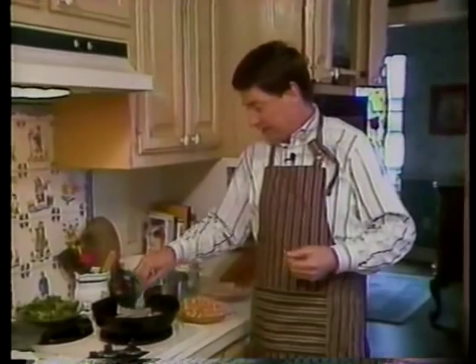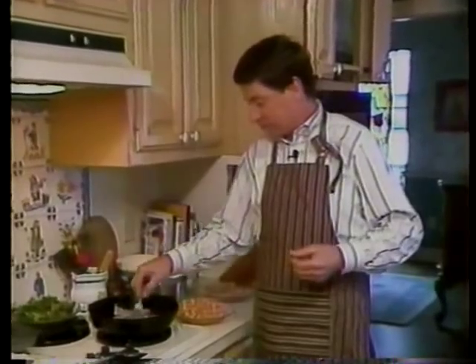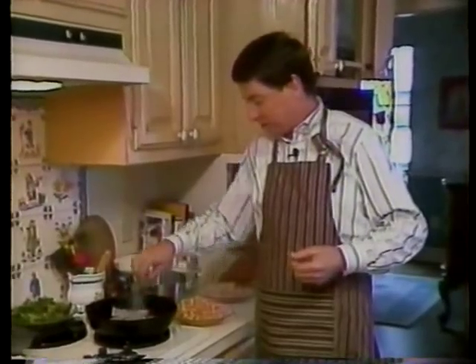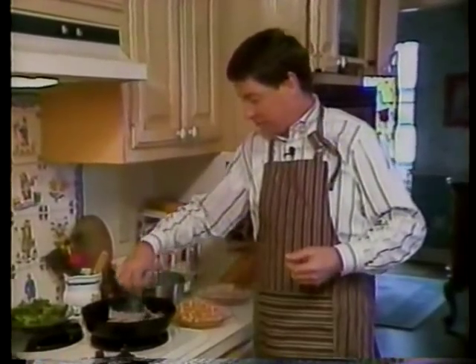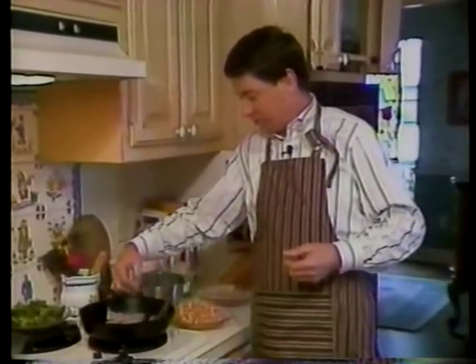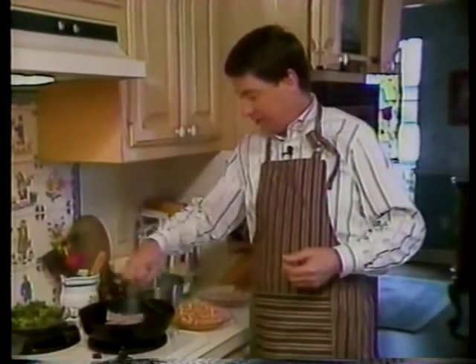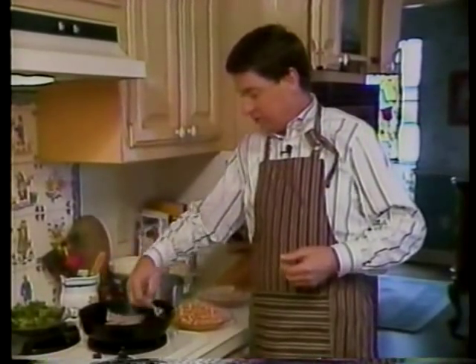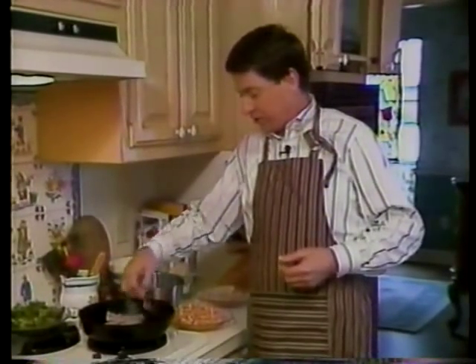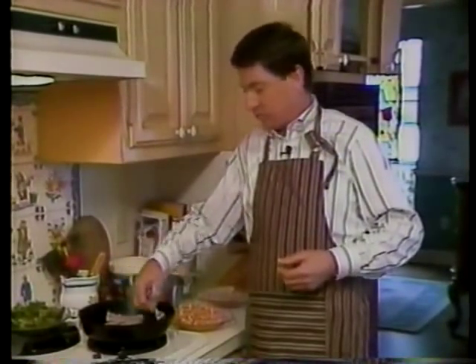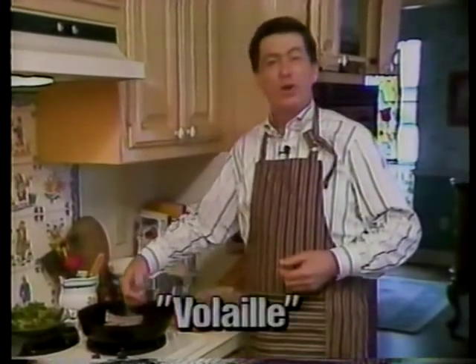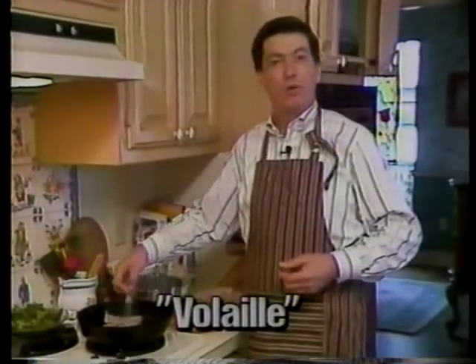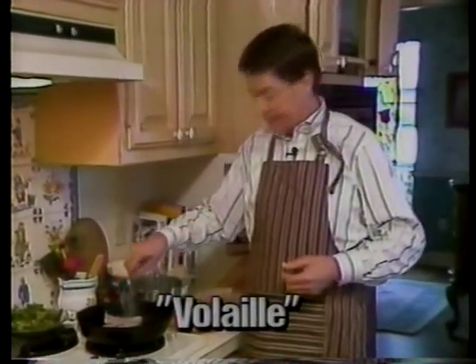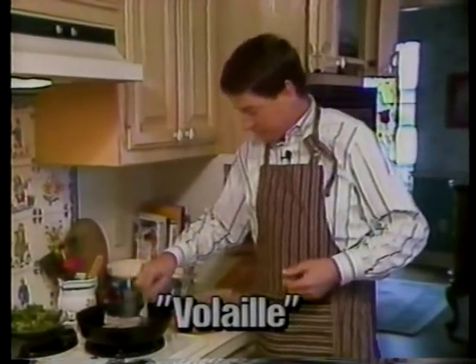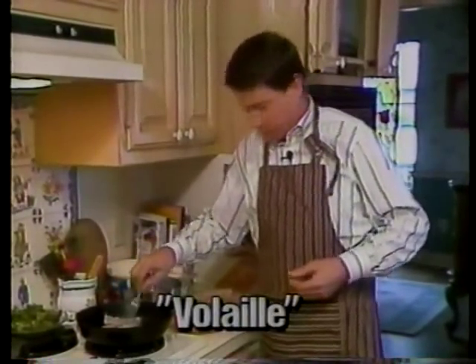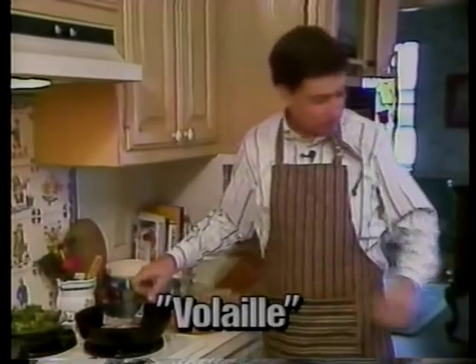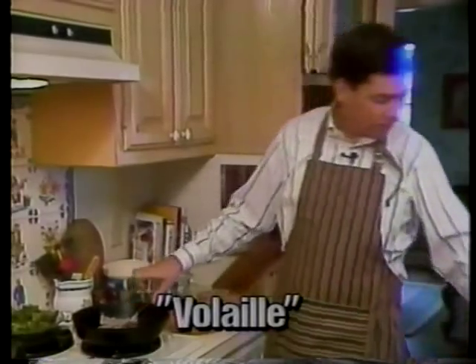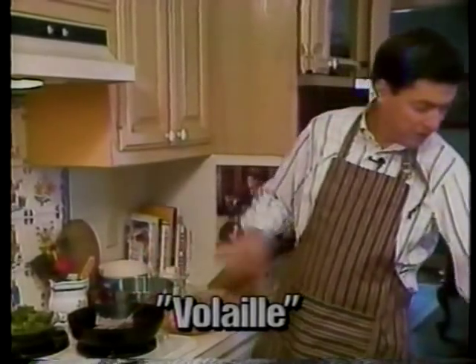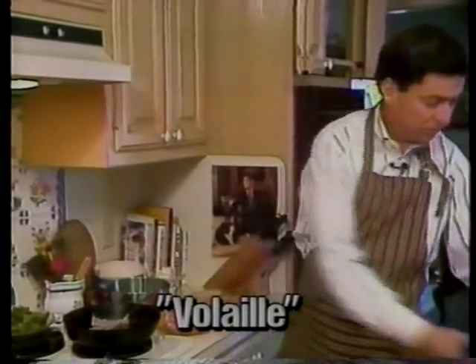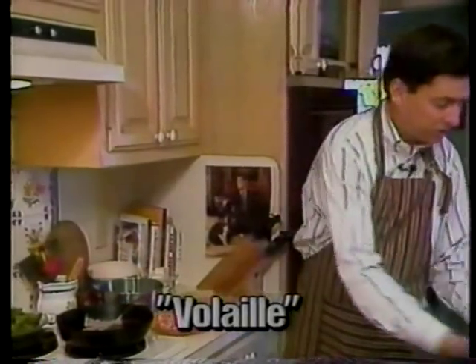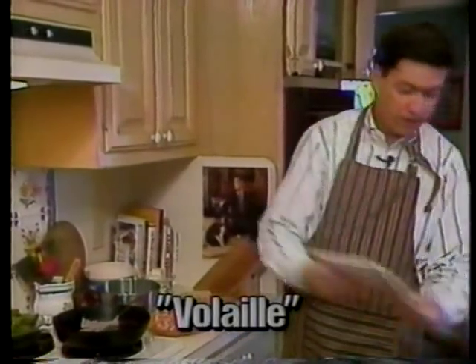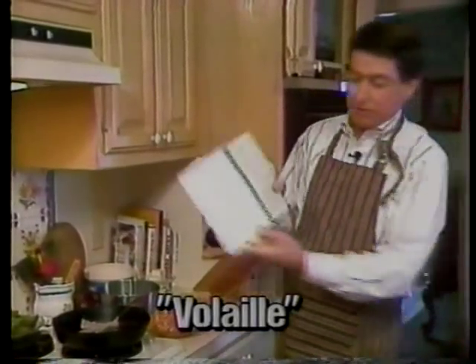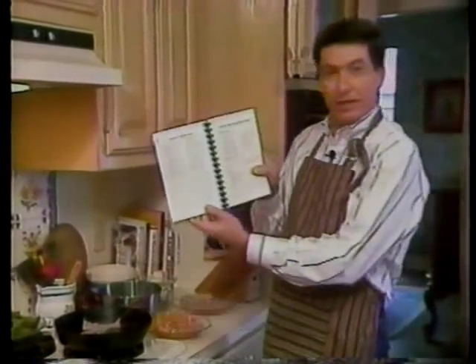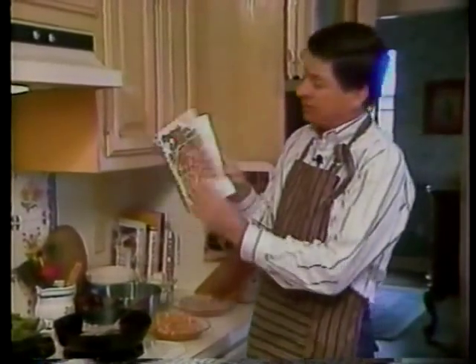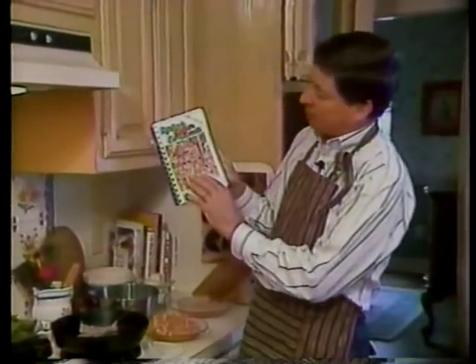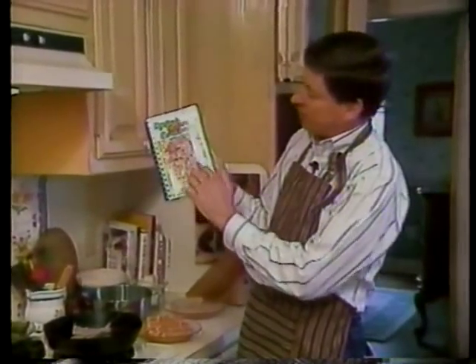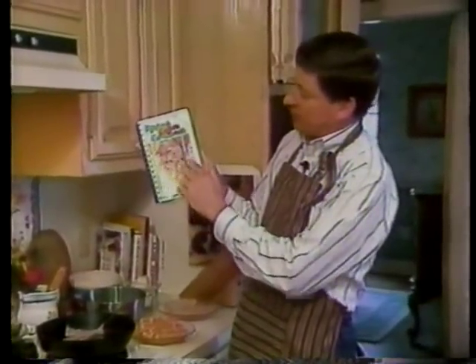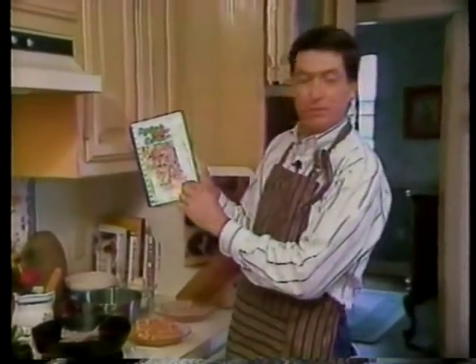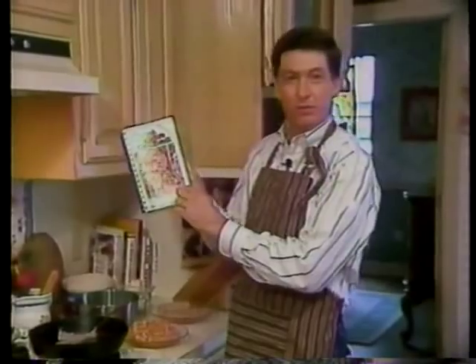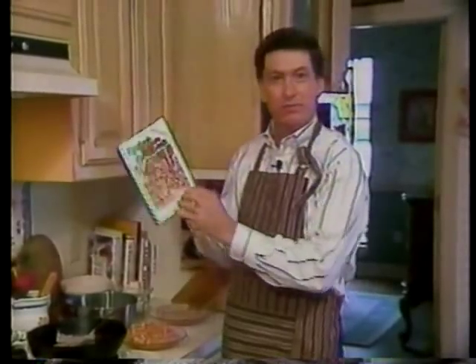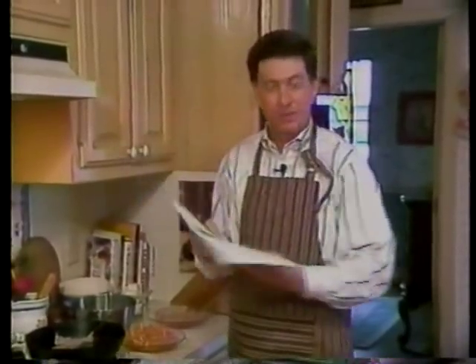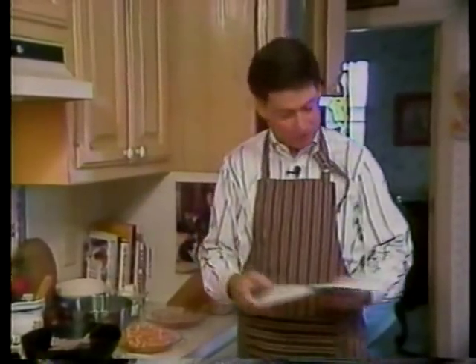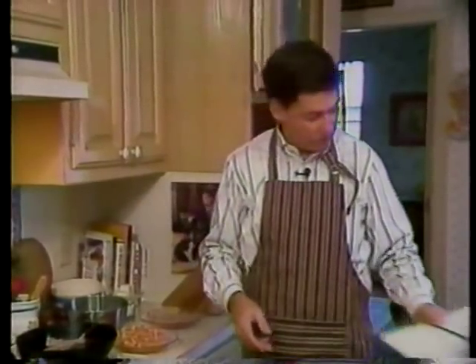That brings us to our Cajun word for the day: chicken, du volai. This particular recipe is on page 38 of our Lagniappe cookbook, if you'd like to follow along.